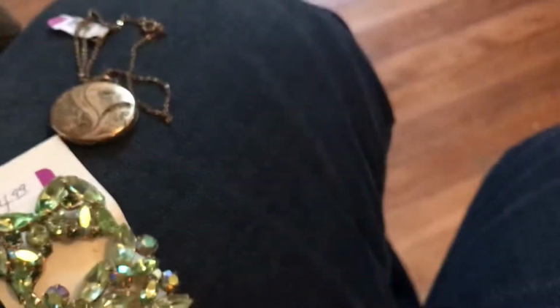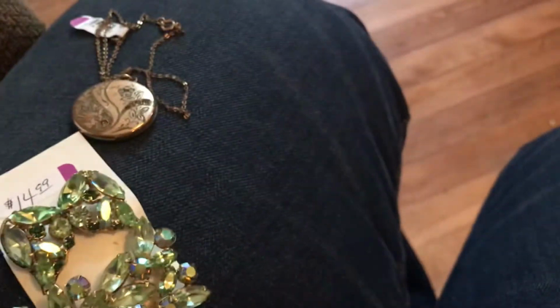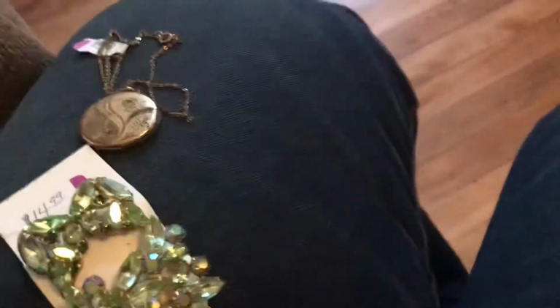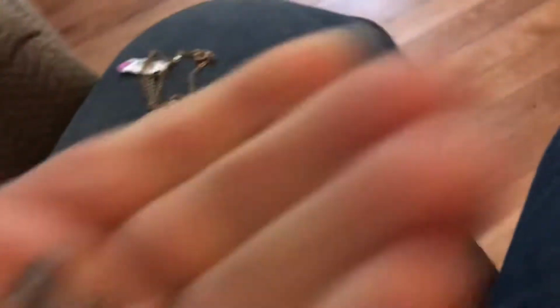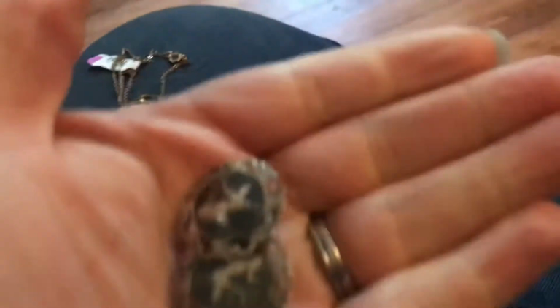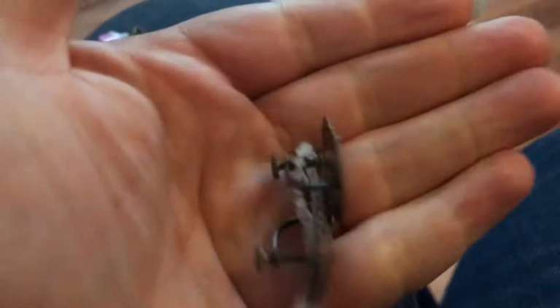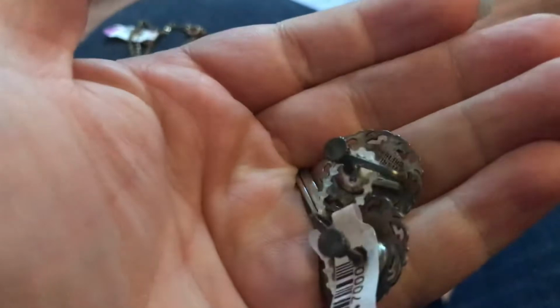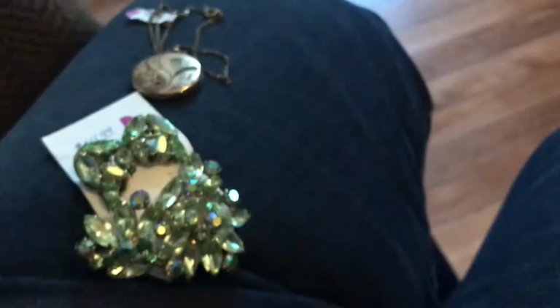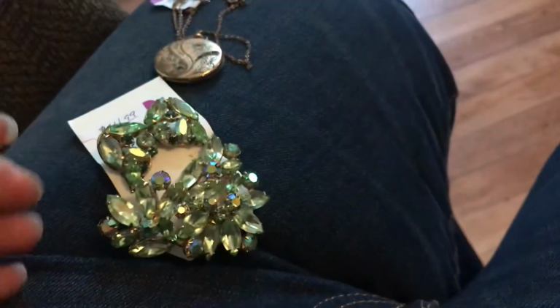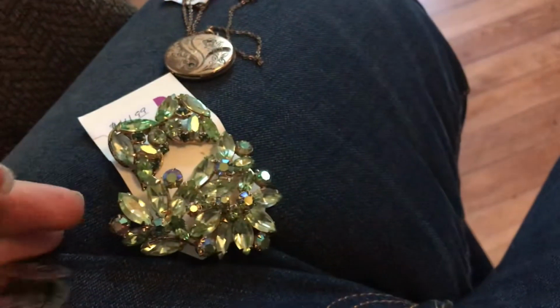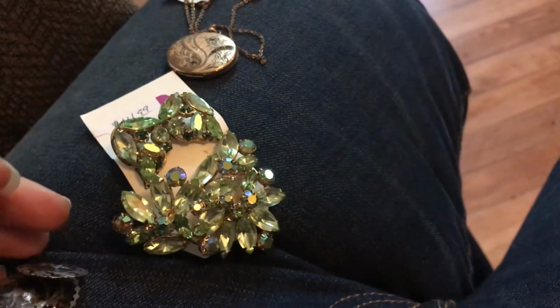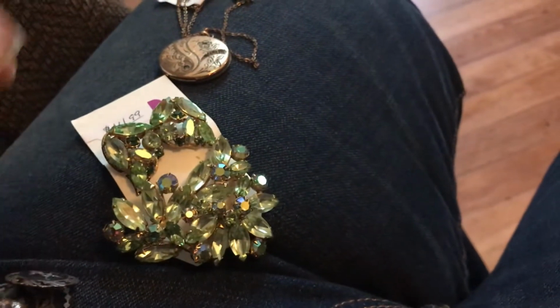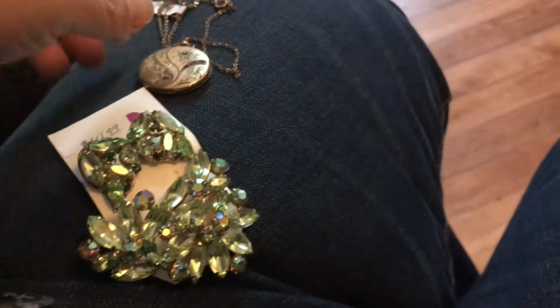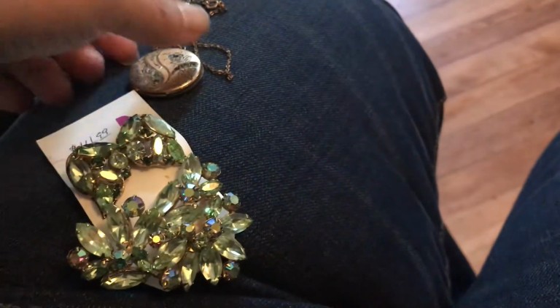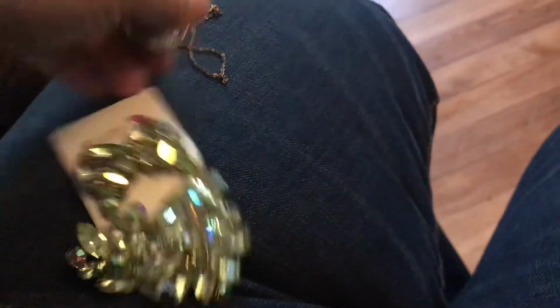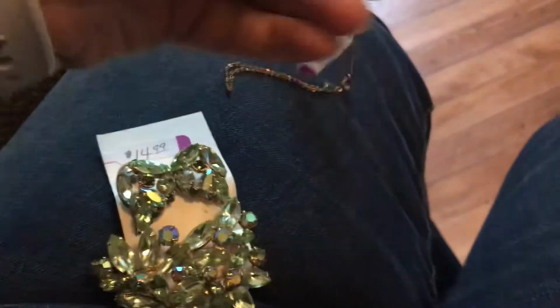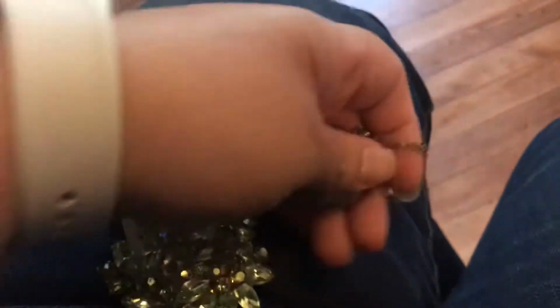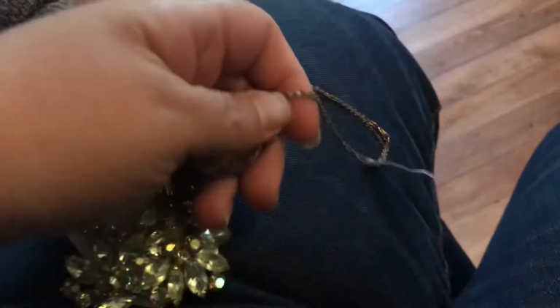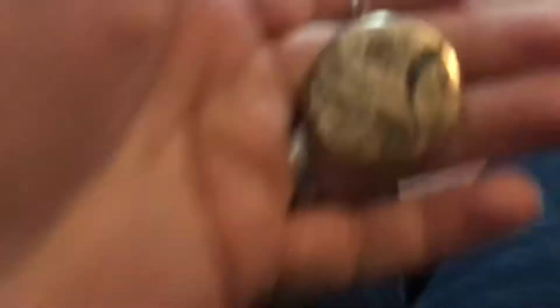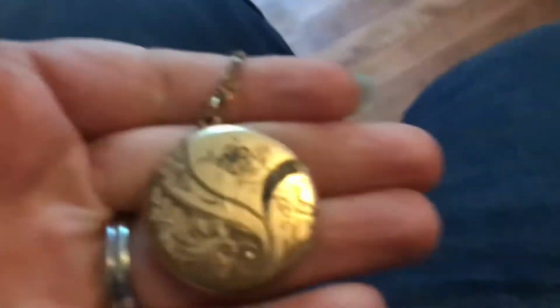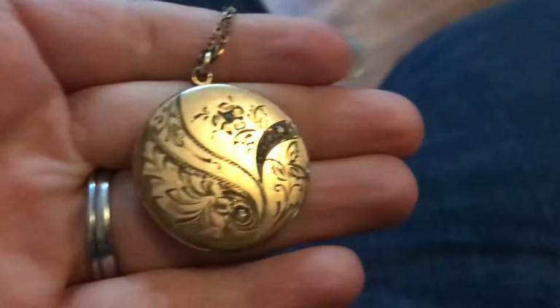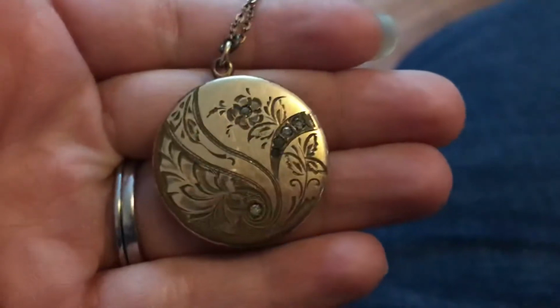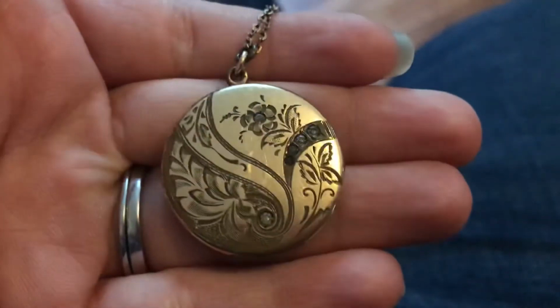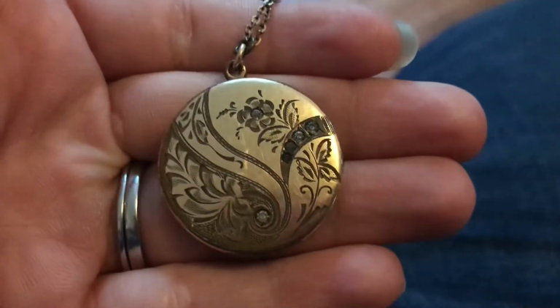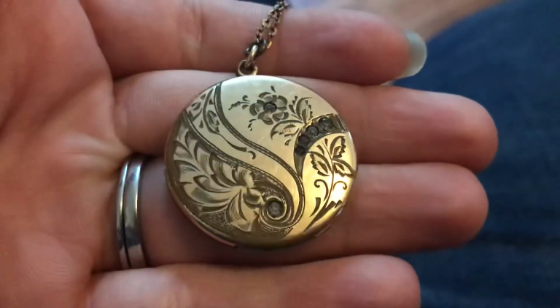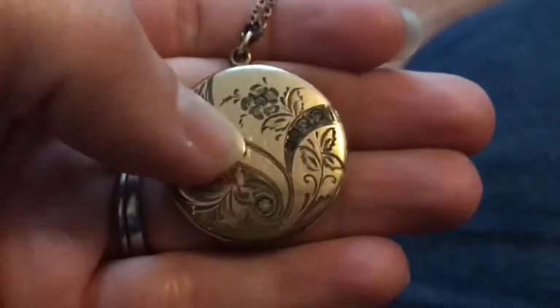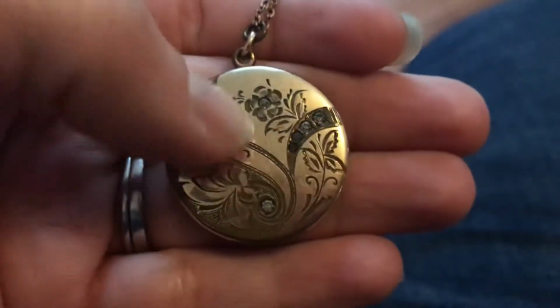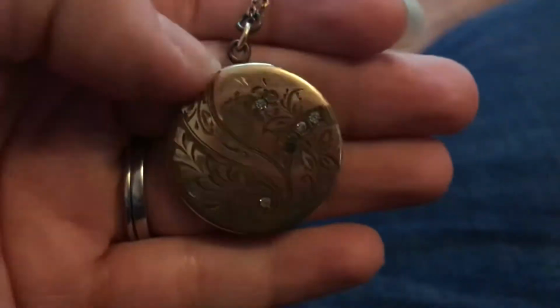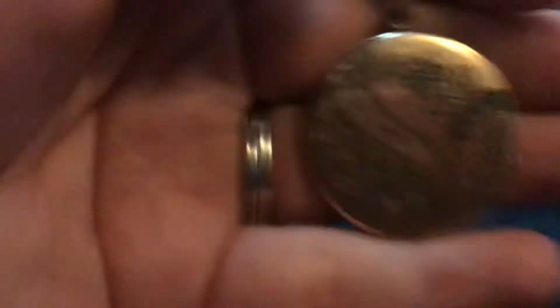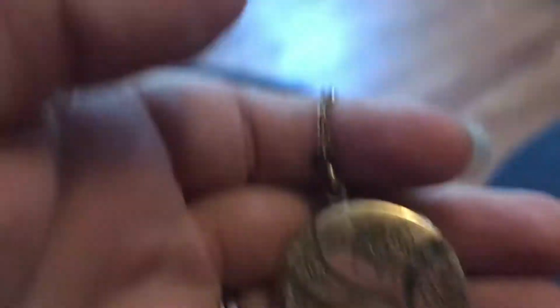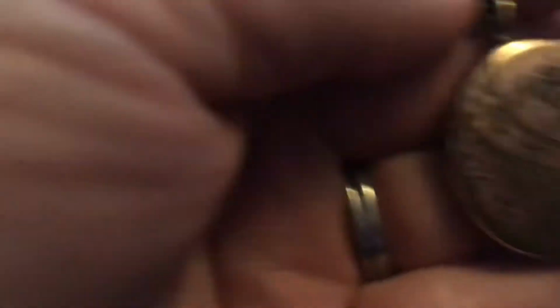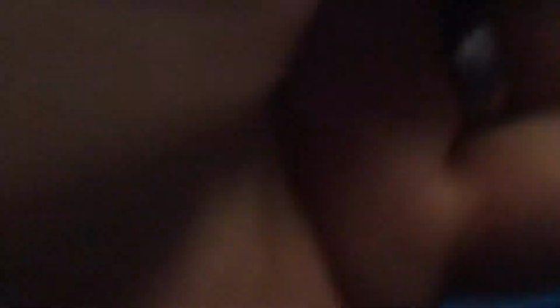So I was pretty happy to find those at Savers. And then I also got this — I'm gonna have to test if those are diamonds in it, but I'll show you something.